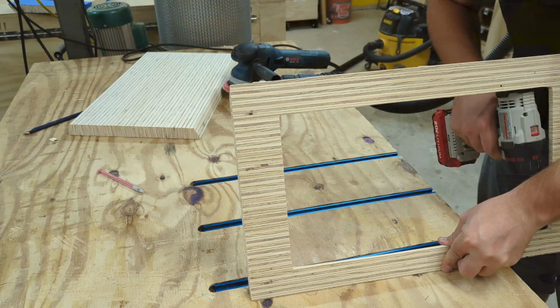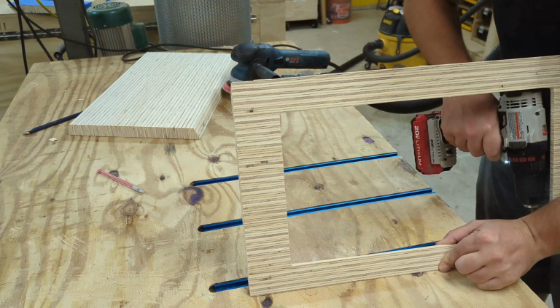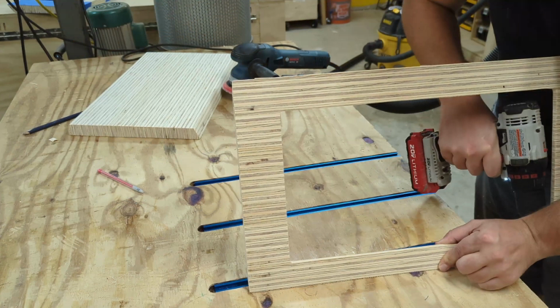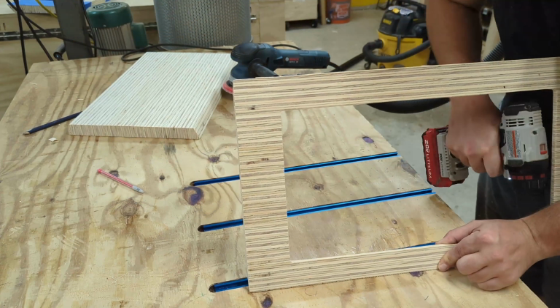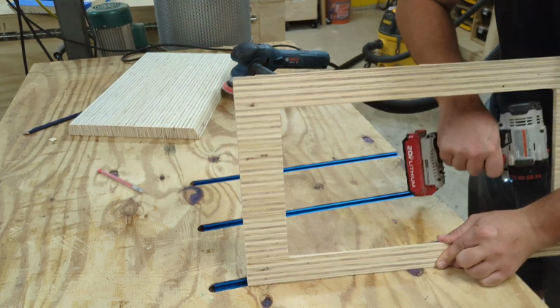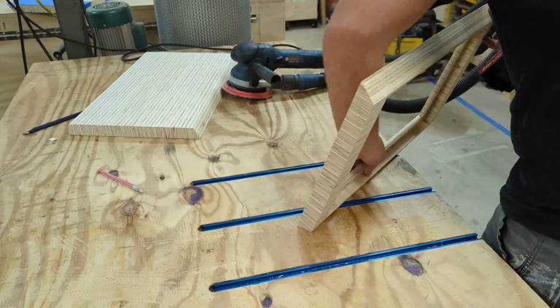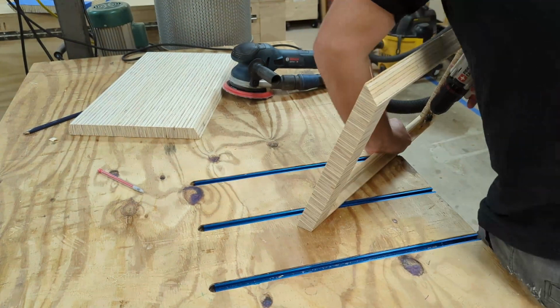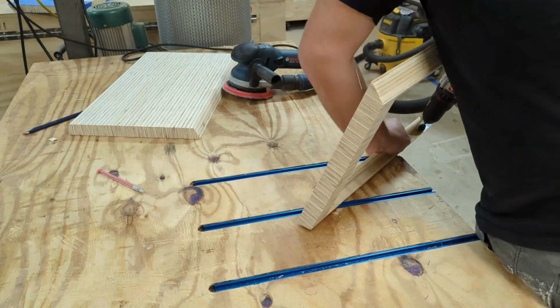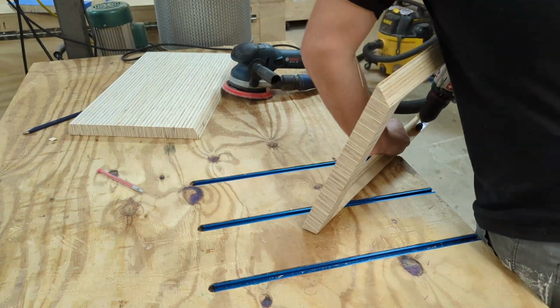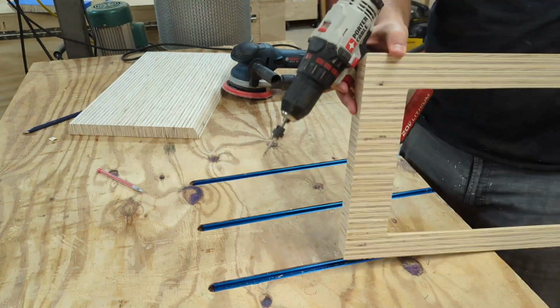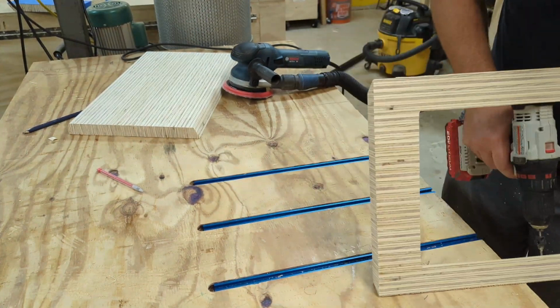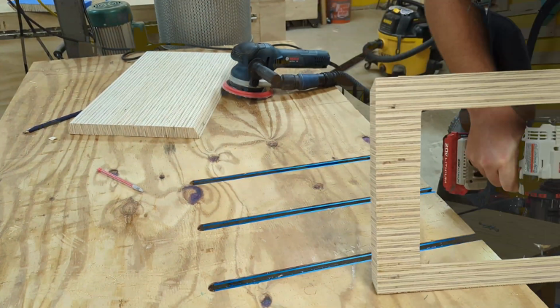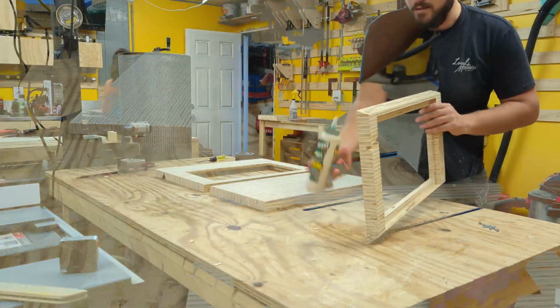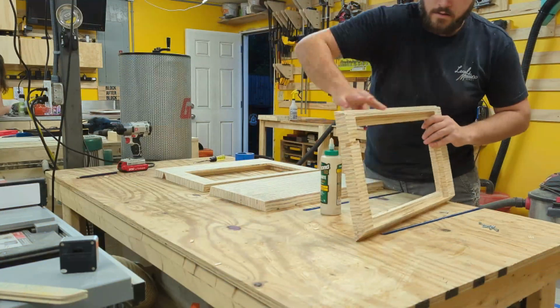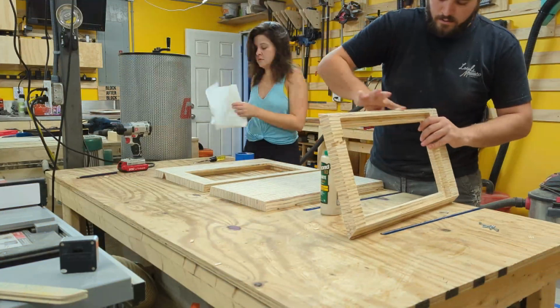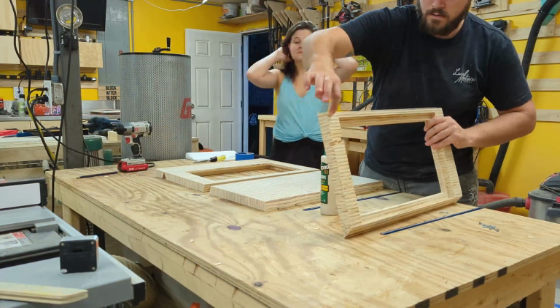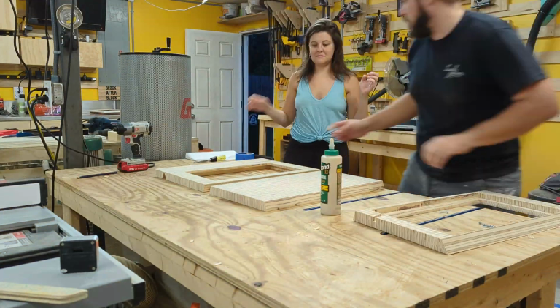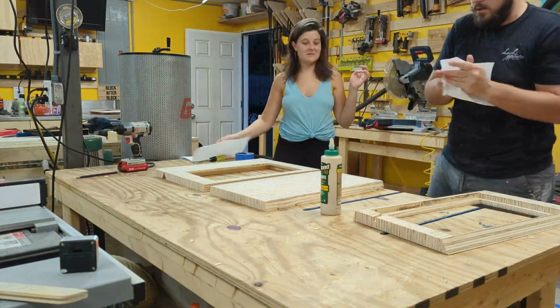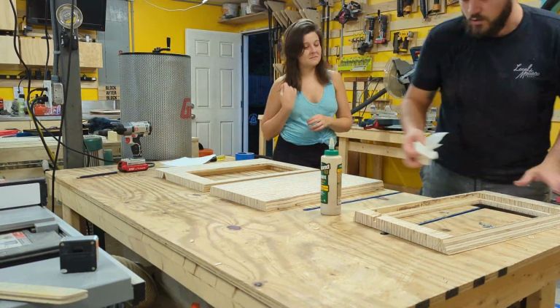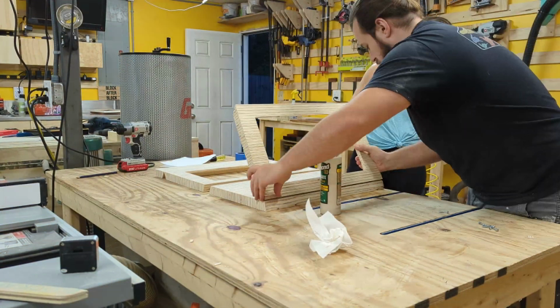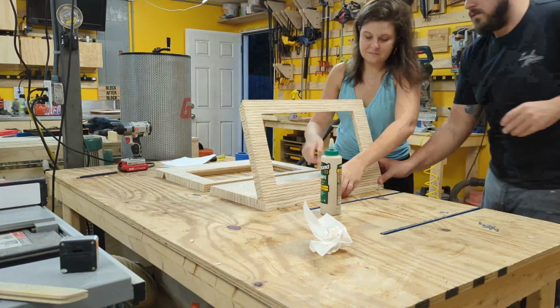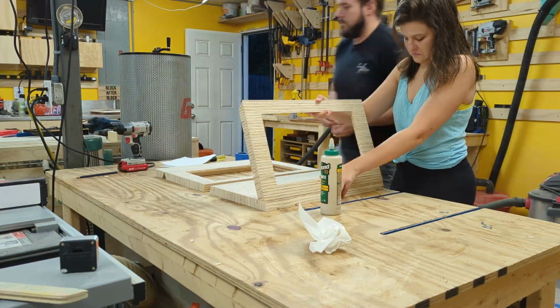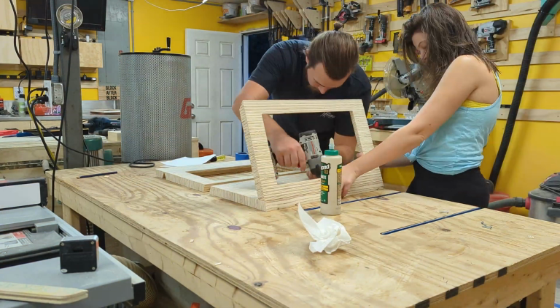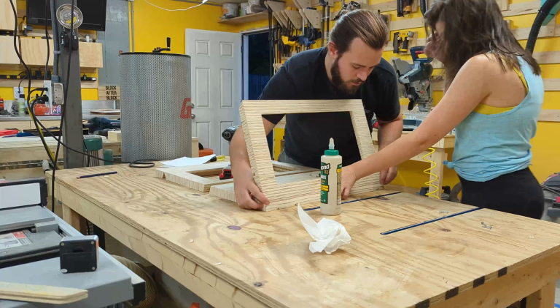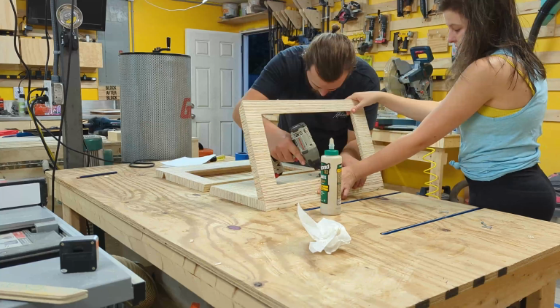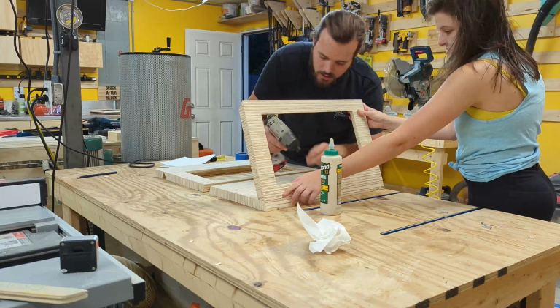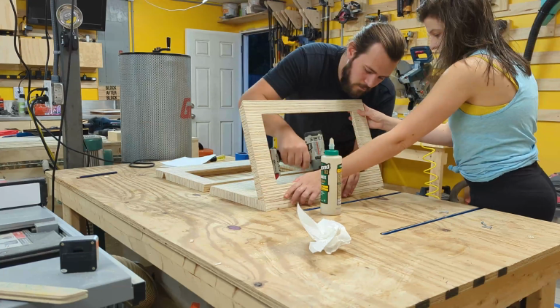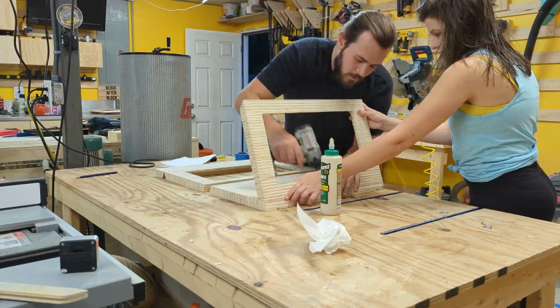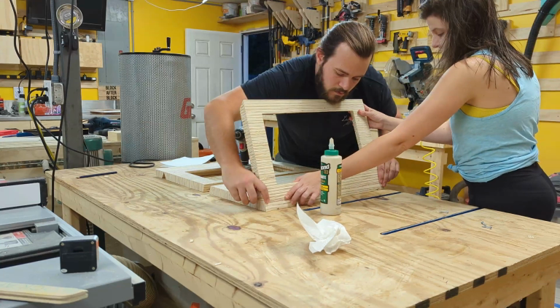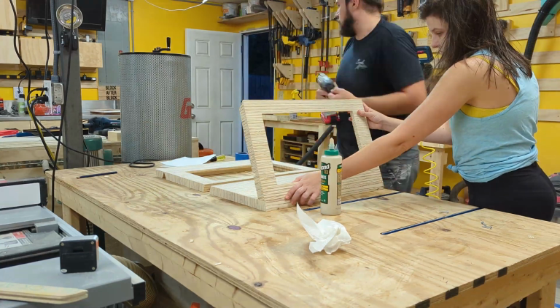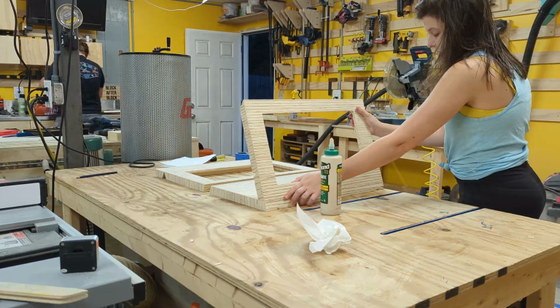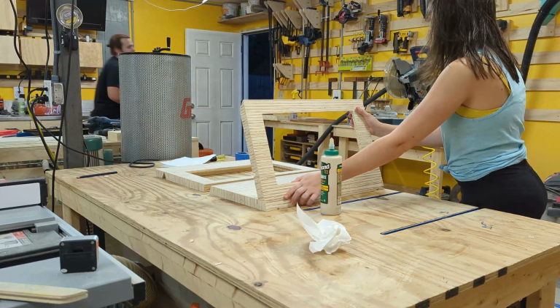Because of my design change, I had to give the side panels a little bit more strength at the joint because they're not a normal miter — they're actually sitting on top. These screws will help give it strength and keep it from moving while the glue is setting. It's probably overkill, but it works.